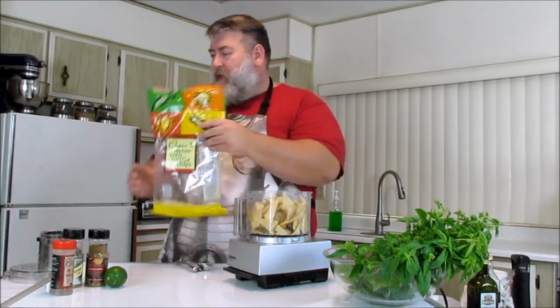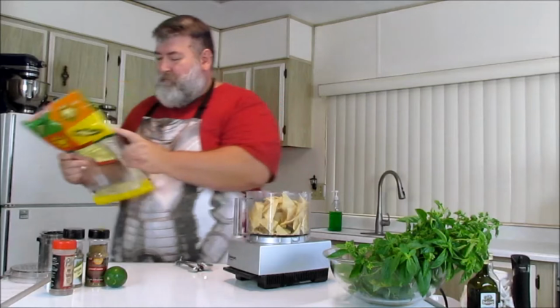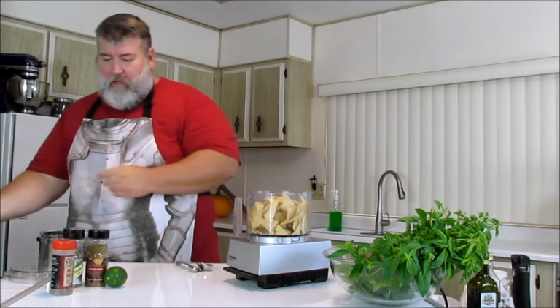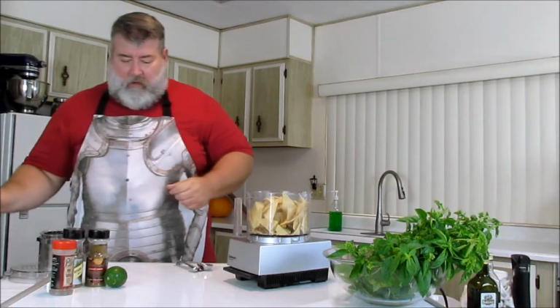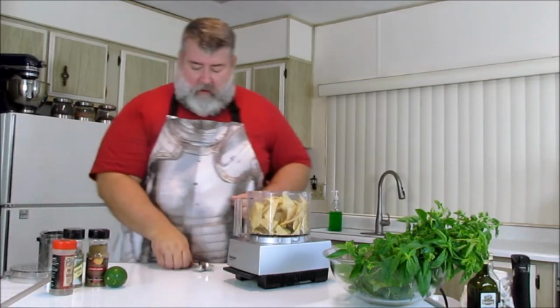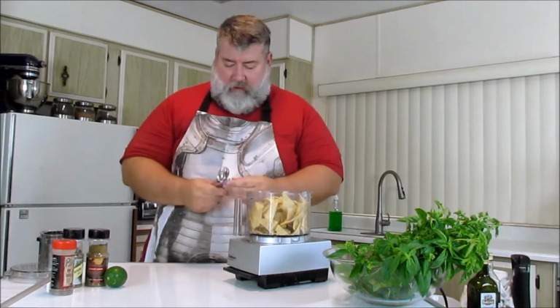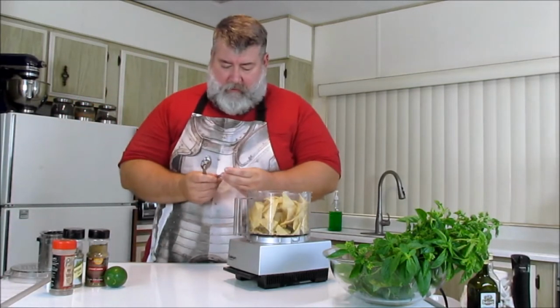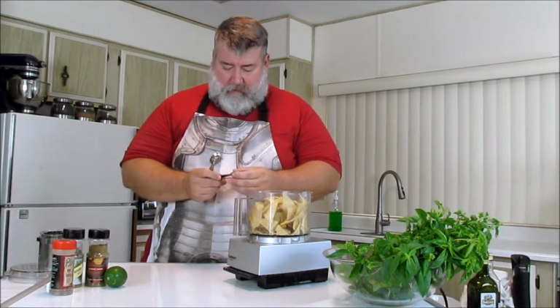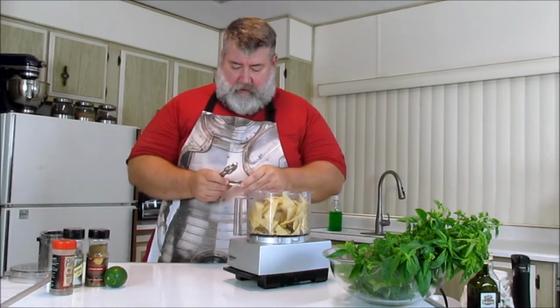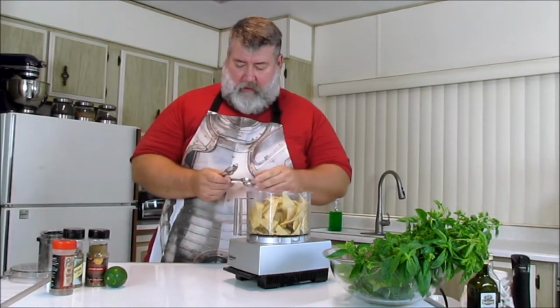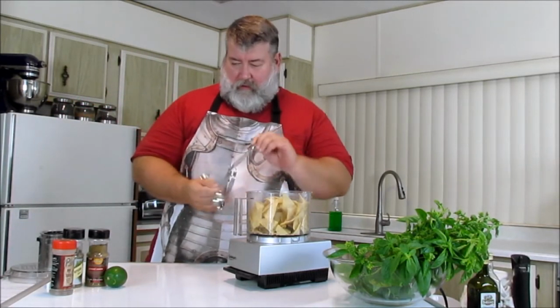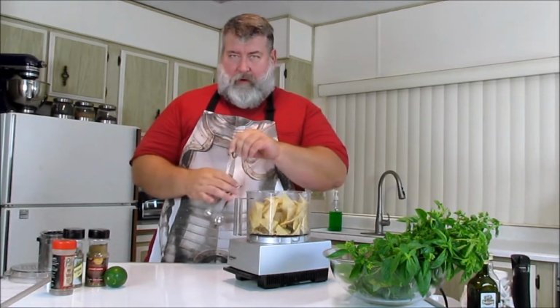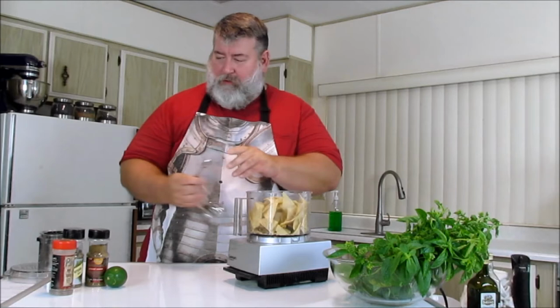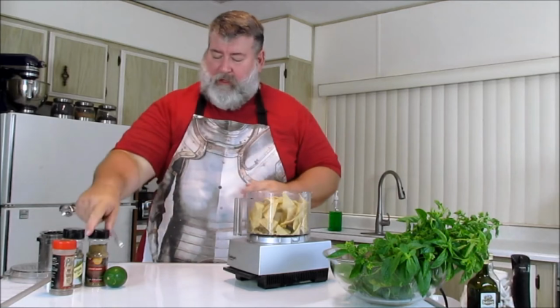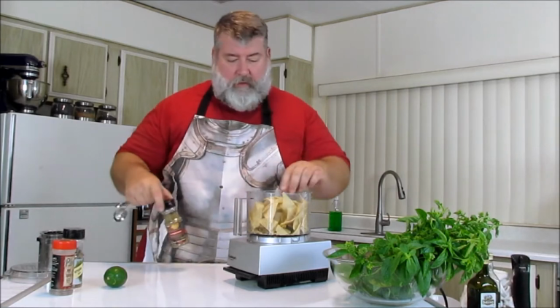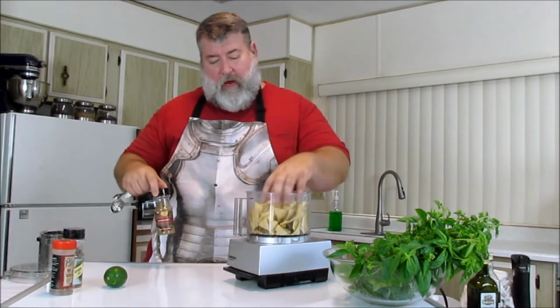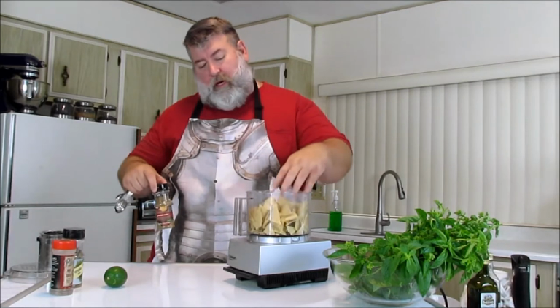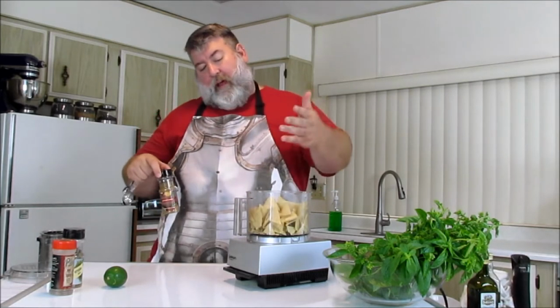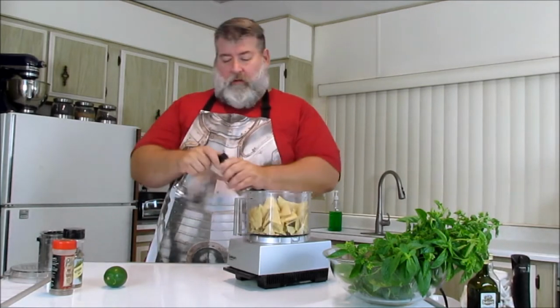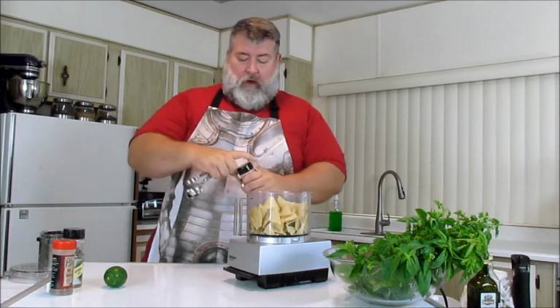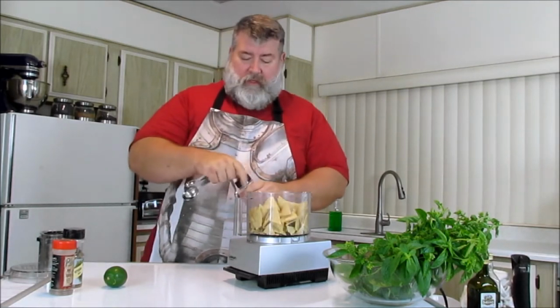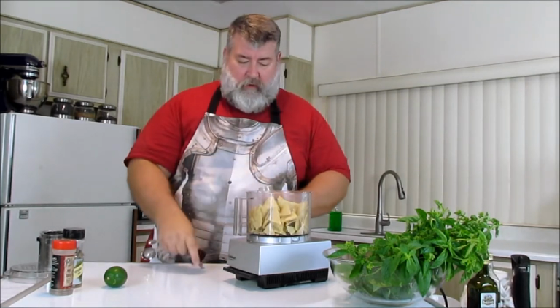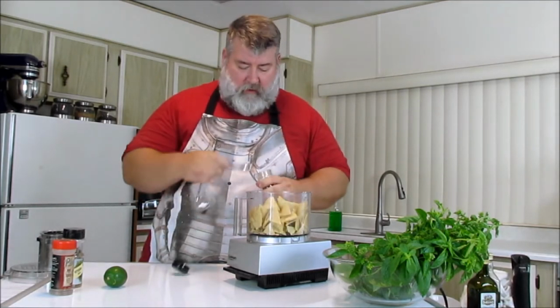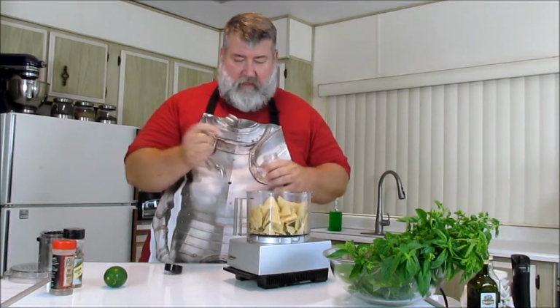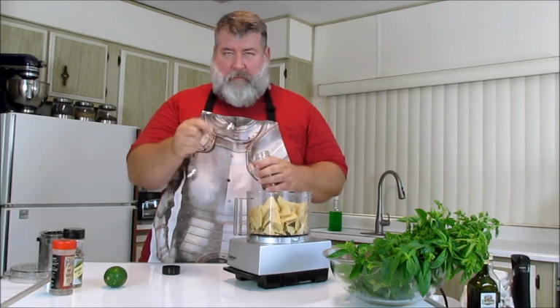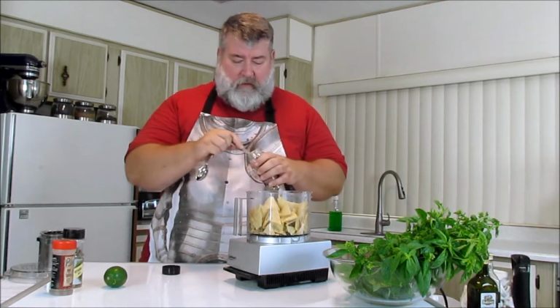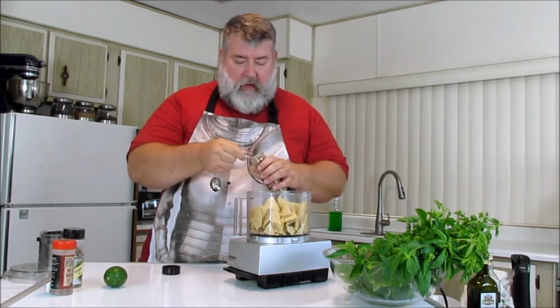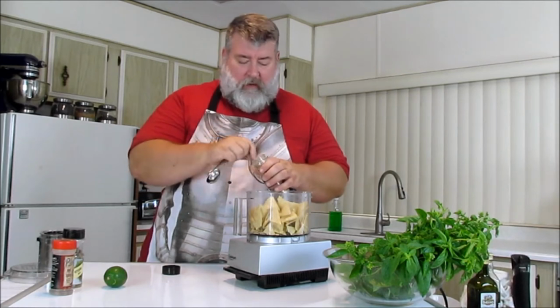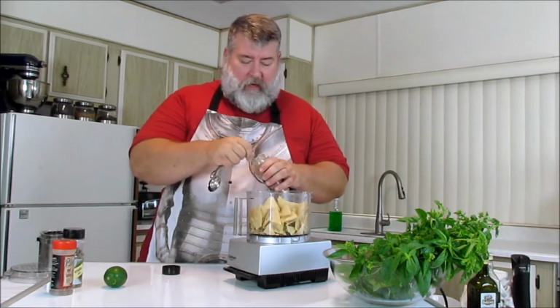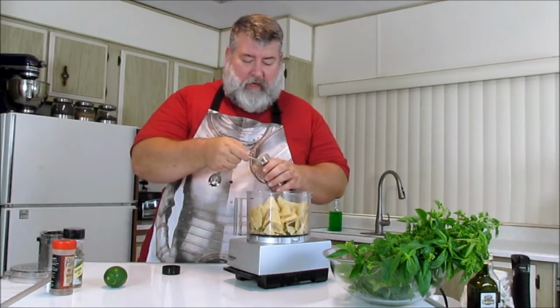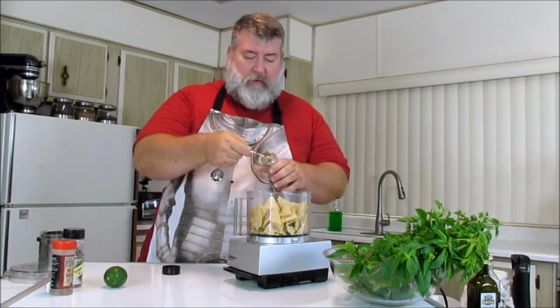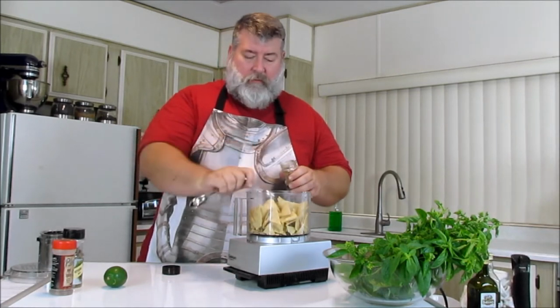I'm going to try to use measuring spoons since you probably want to reproduce this. We've got about half full. We're going to put some cumin — this is going to be like a Mexican style. So we're going to put like a heaping teaspoon of cumin.